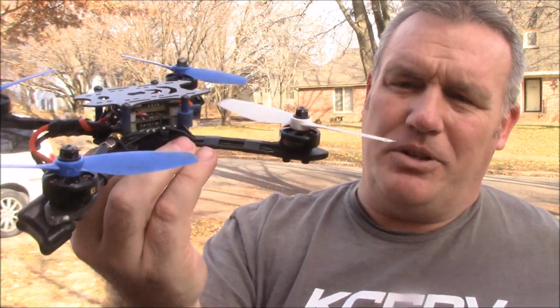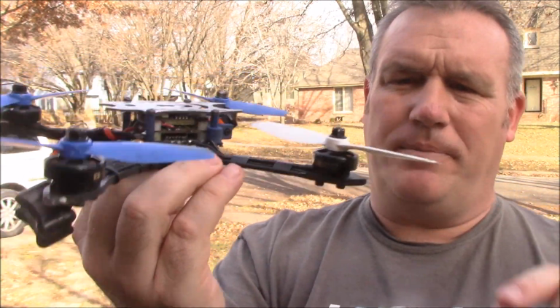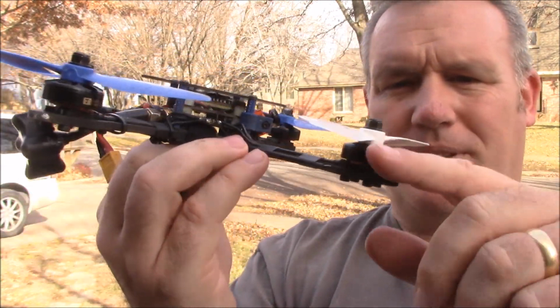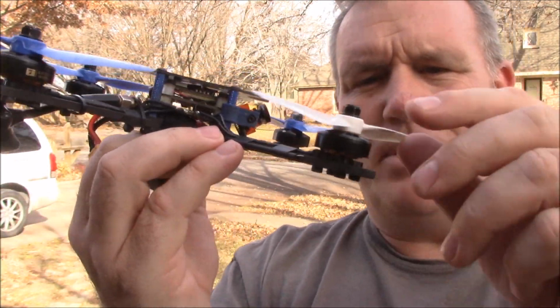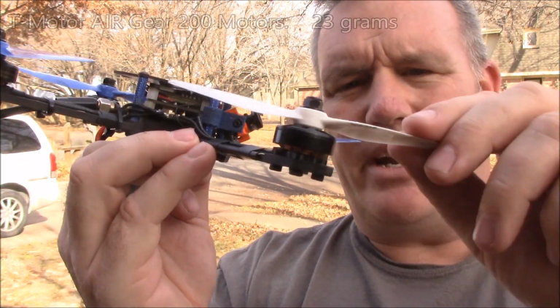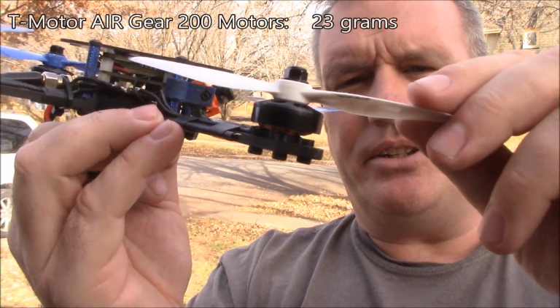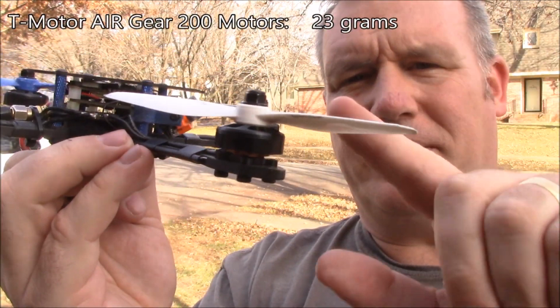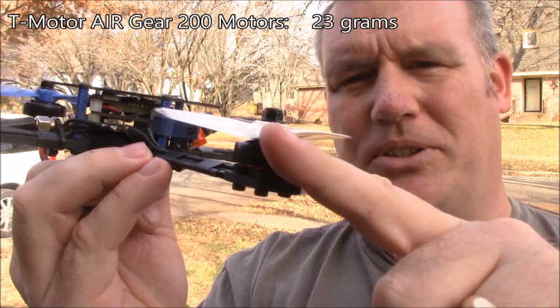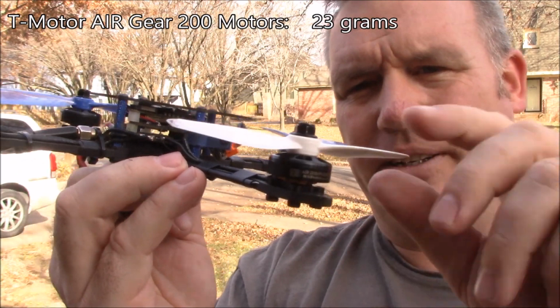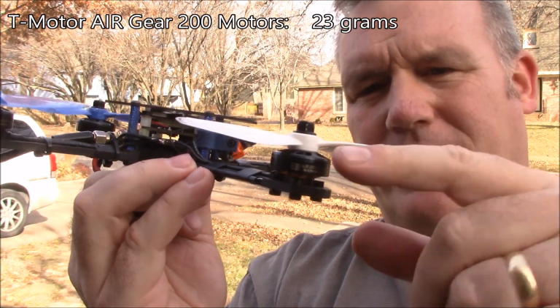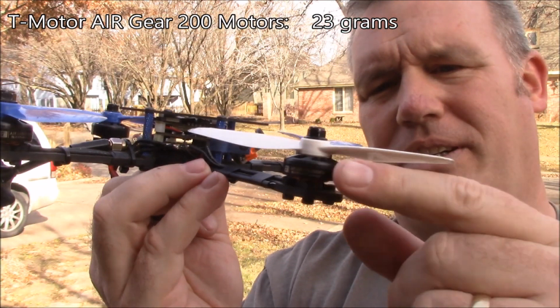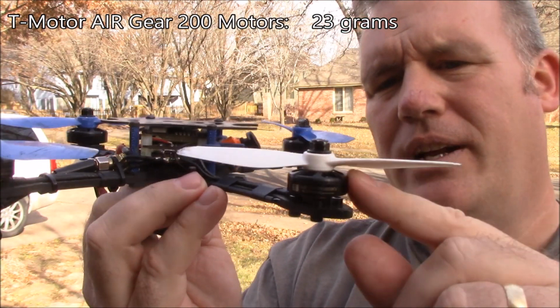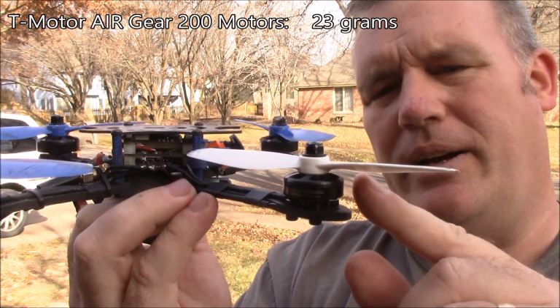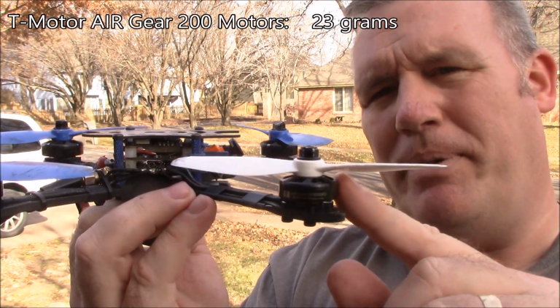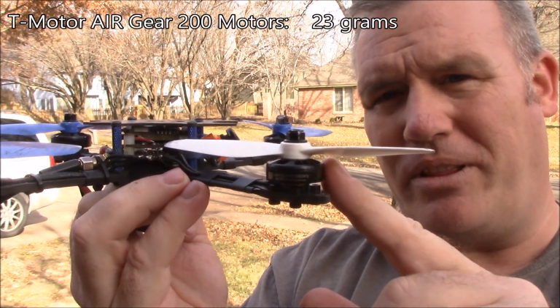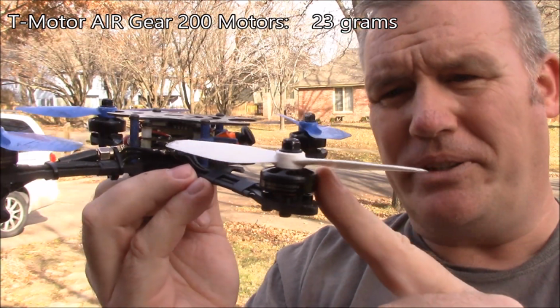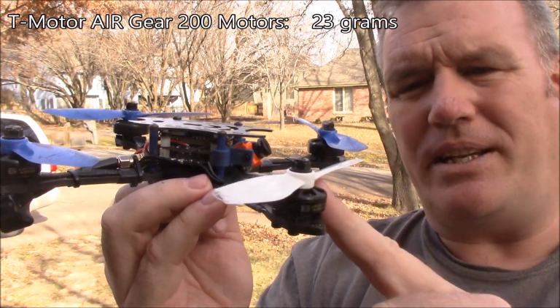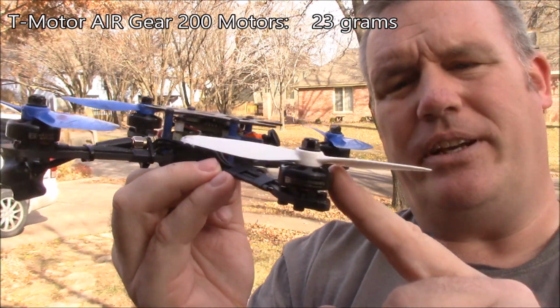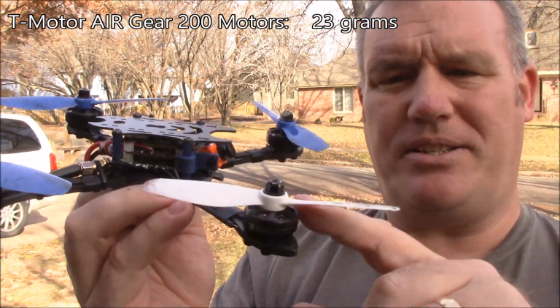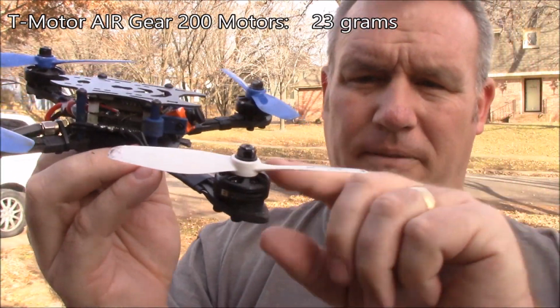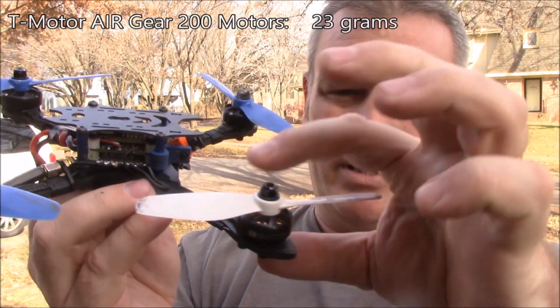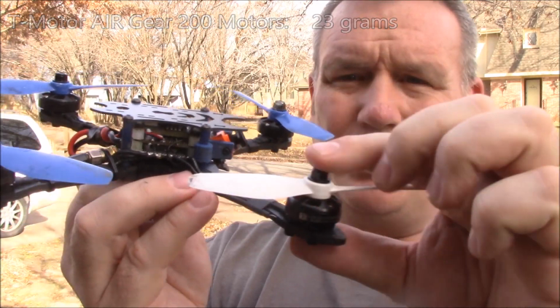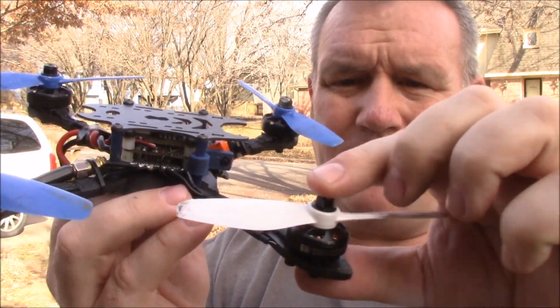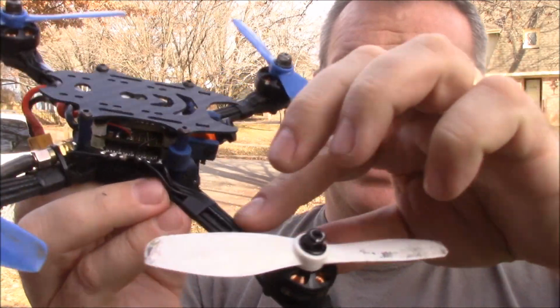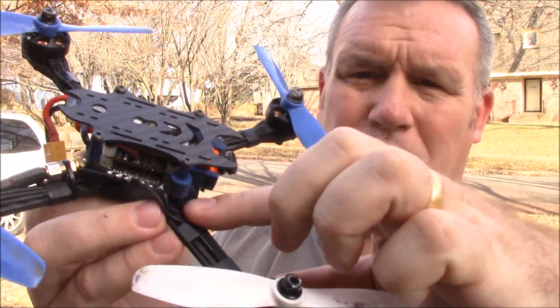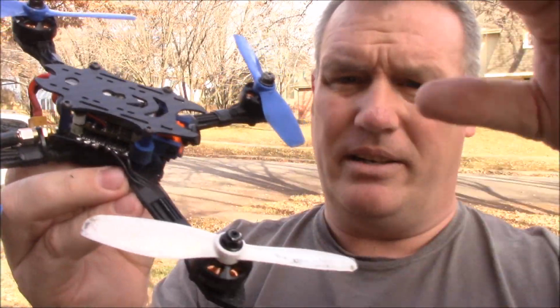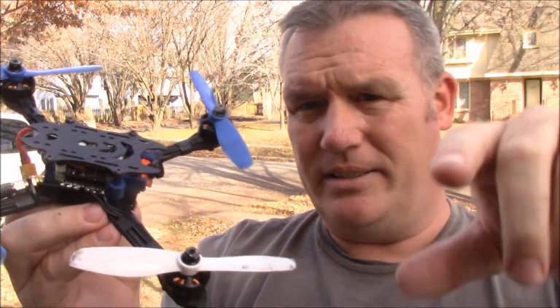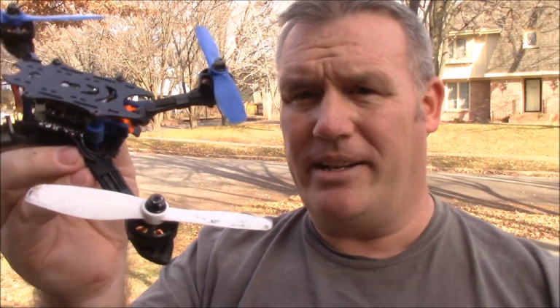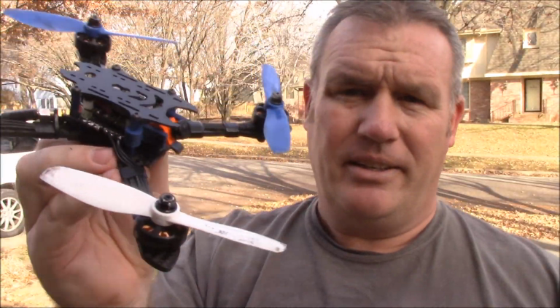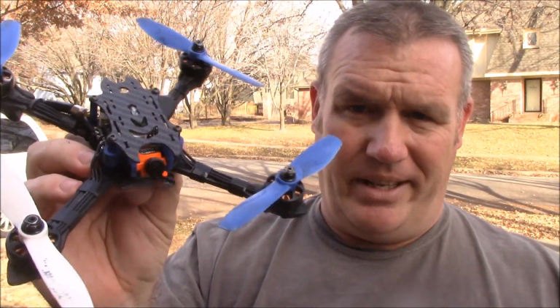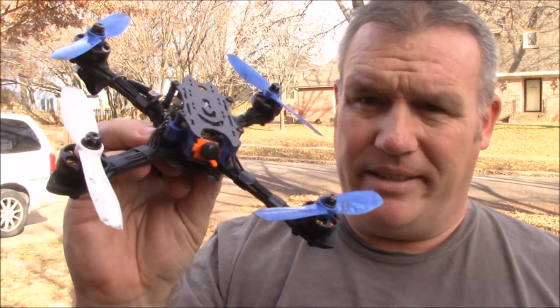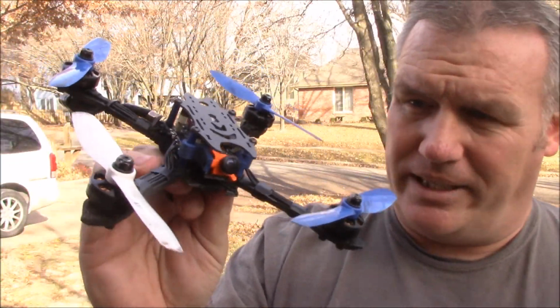I'm using T-Motor Air Gear 200 motors on here. These are weighing about 23 grams each — that's with the motor, the nut on it, and the wire on the scale. That's what you get.